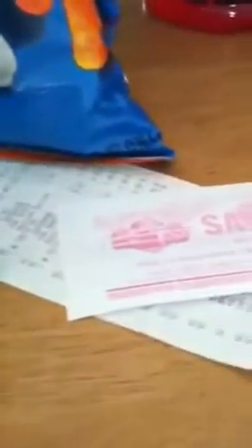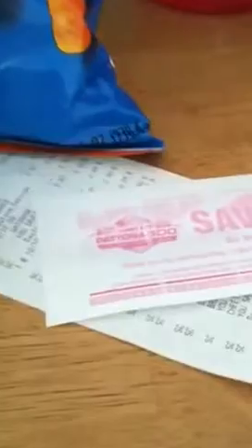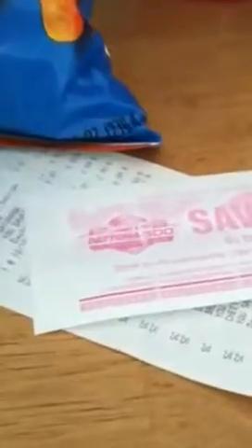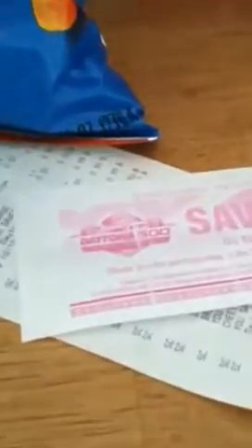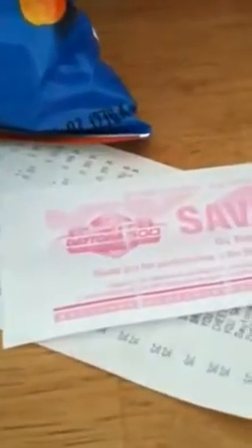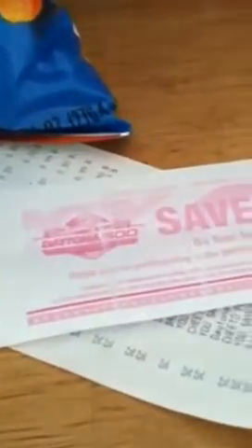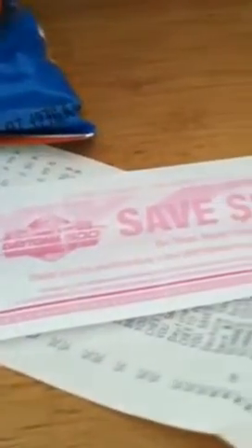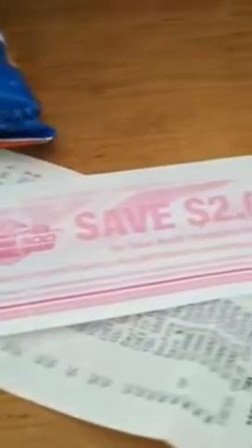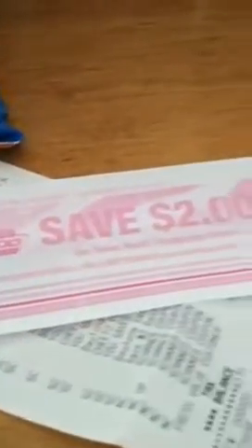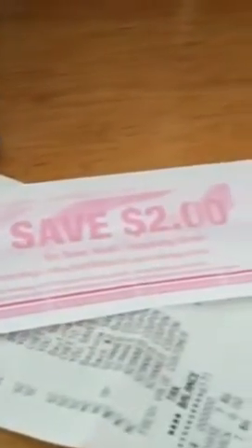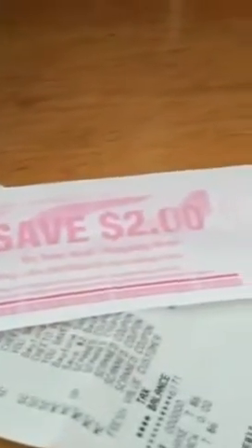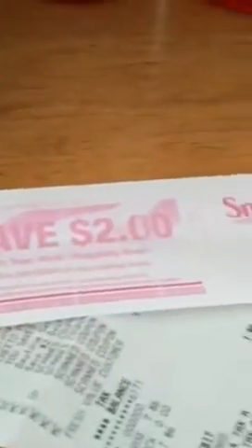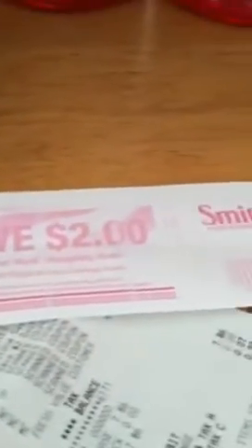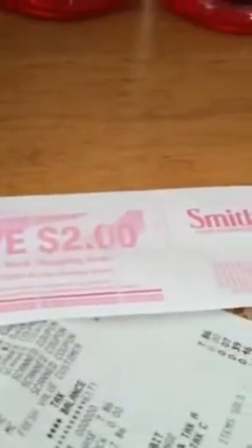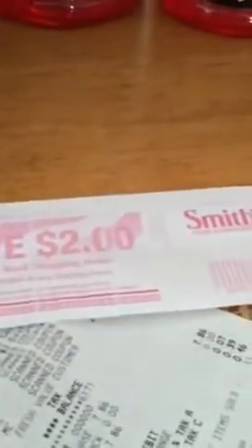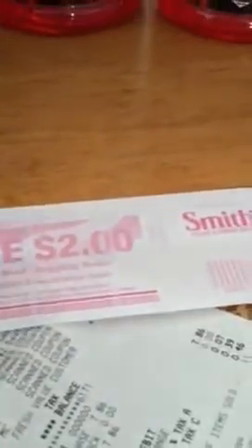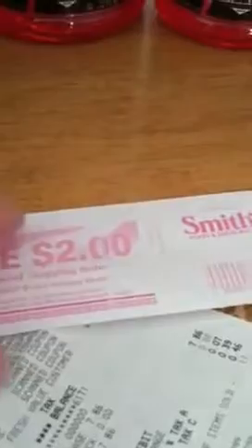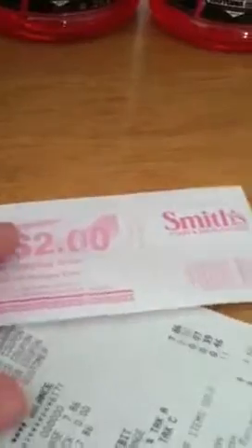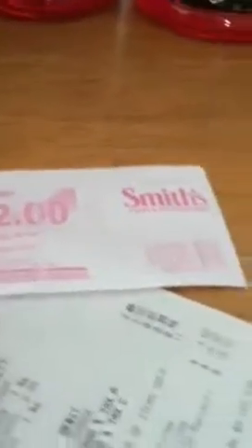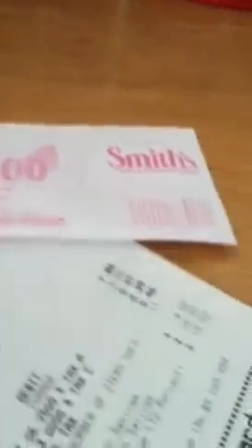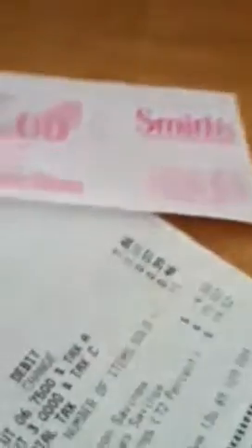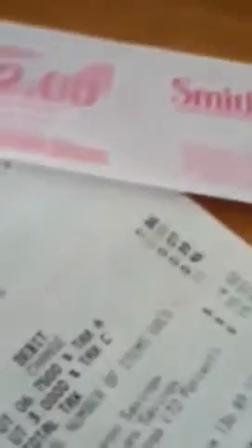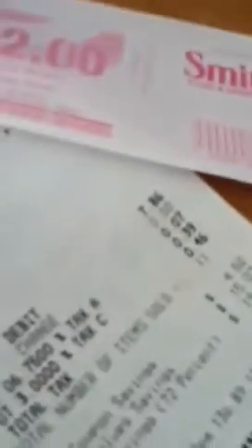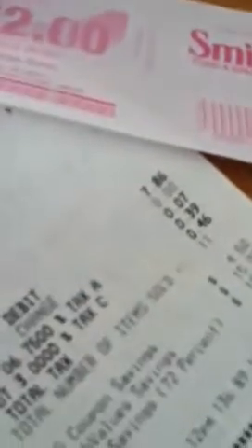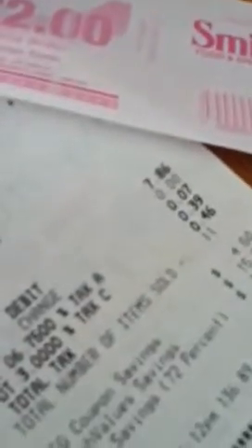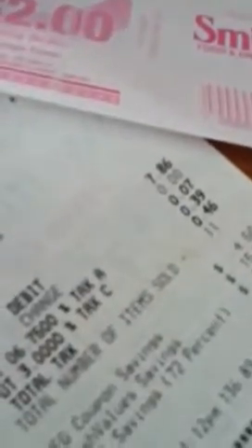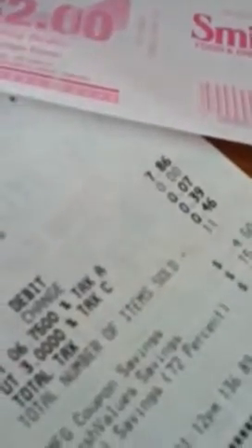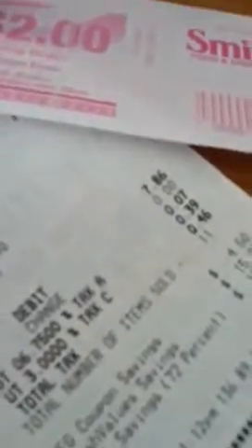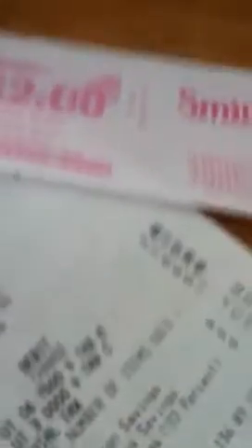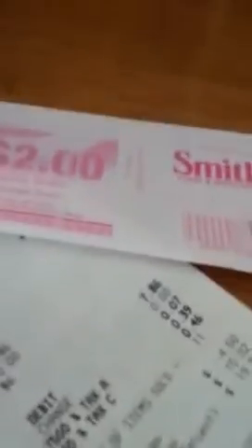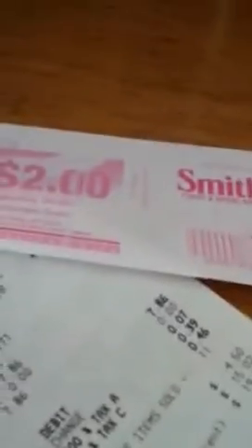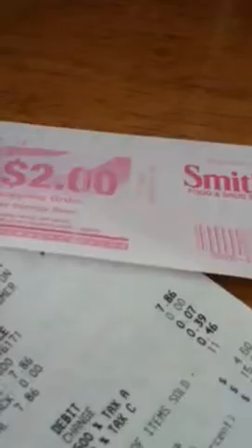Here's the Daytona 500 coupon that I got back off of these. So I paid $7.86 and got that $2 back.